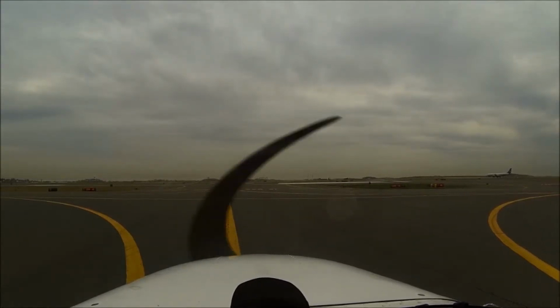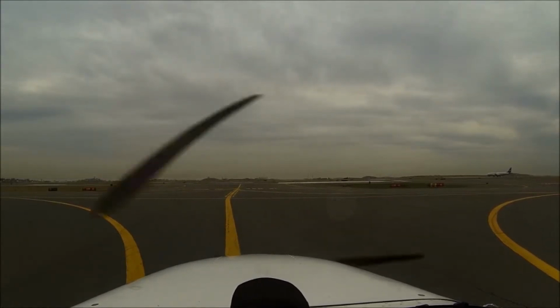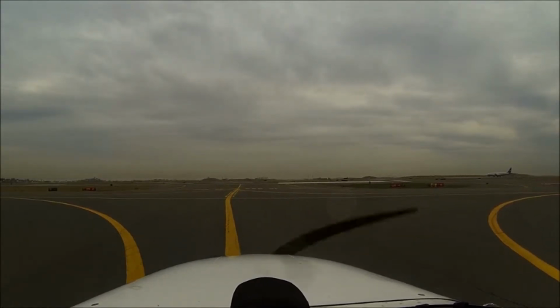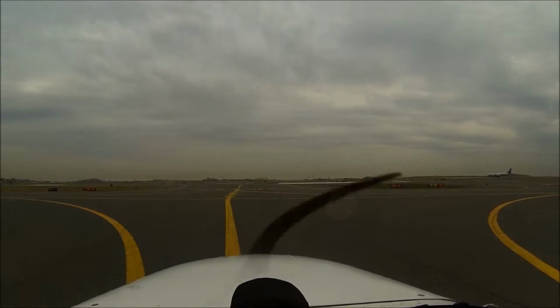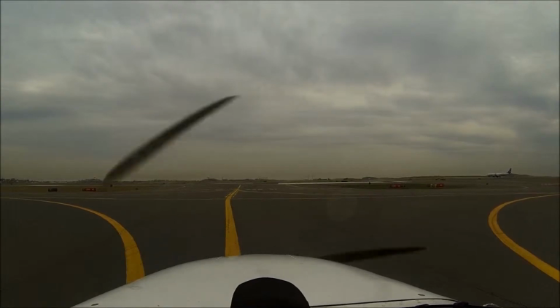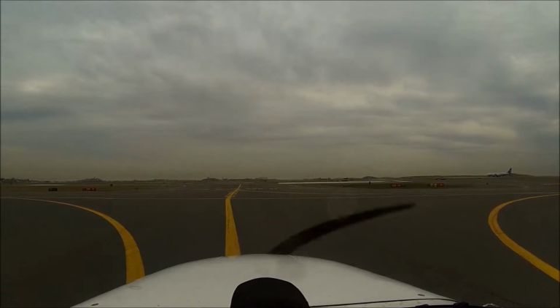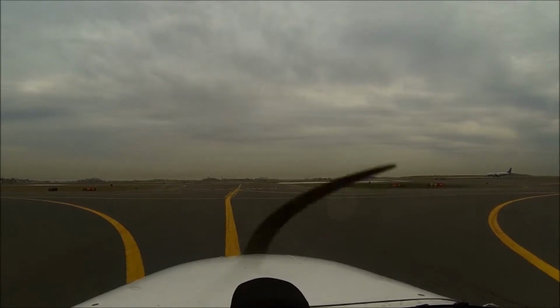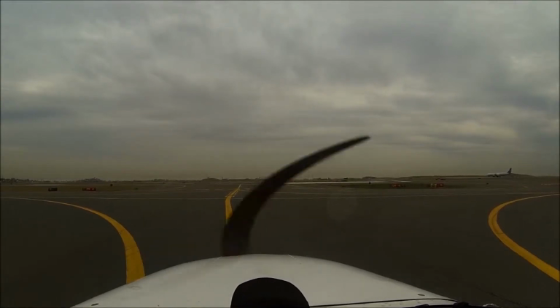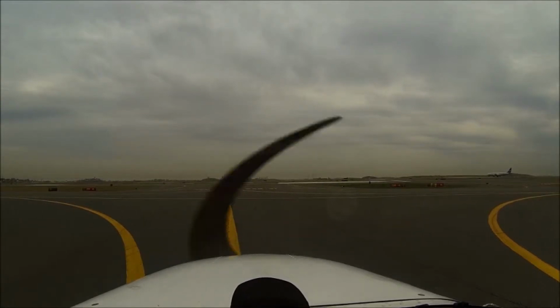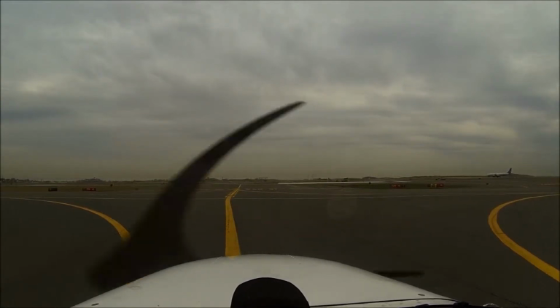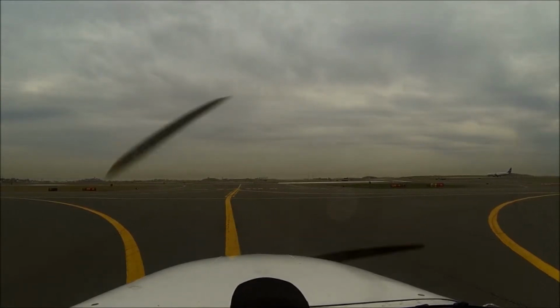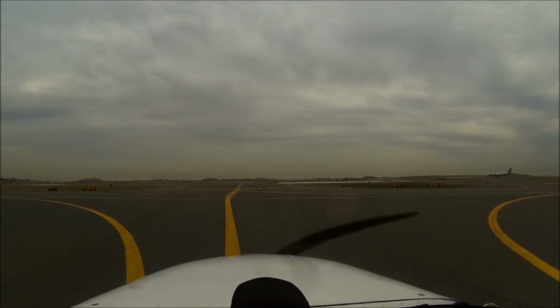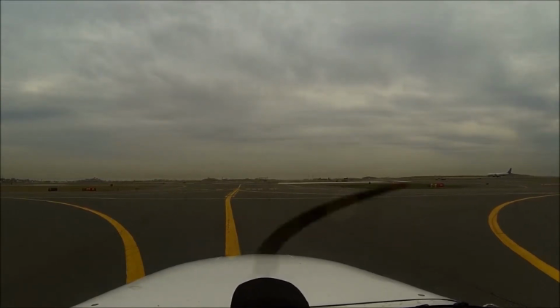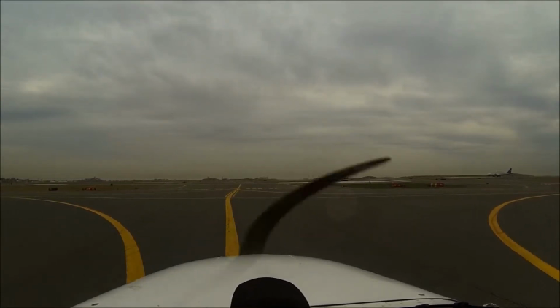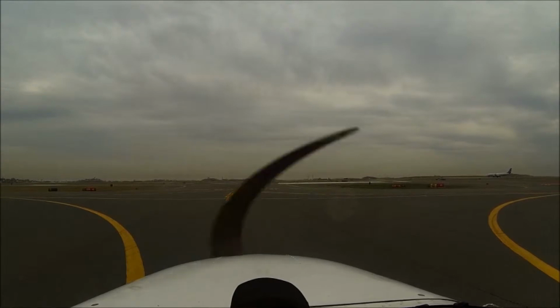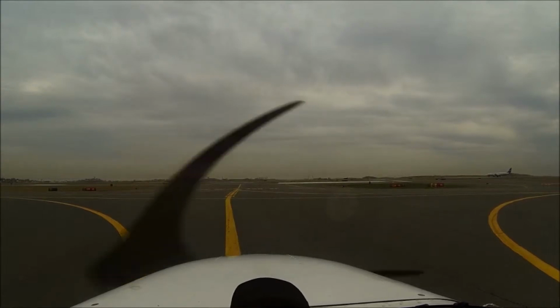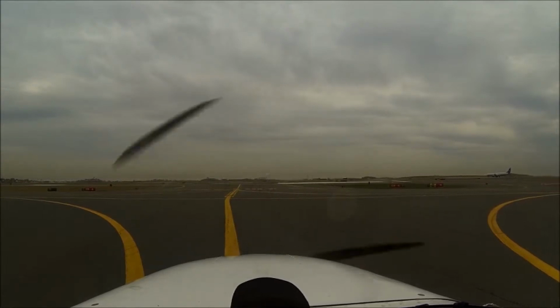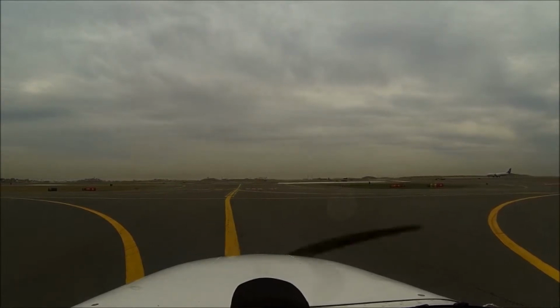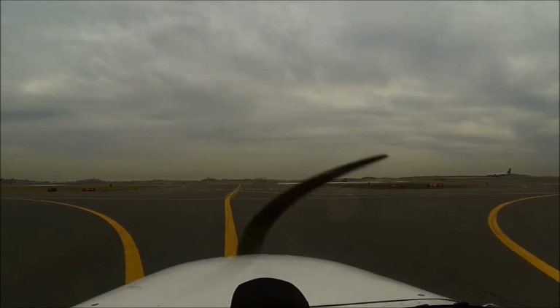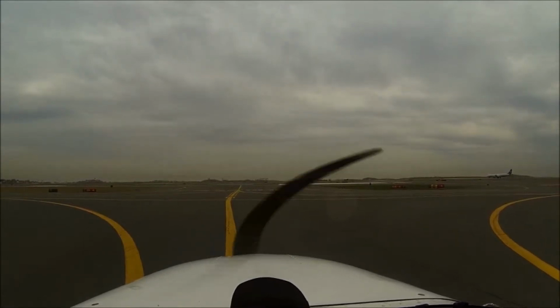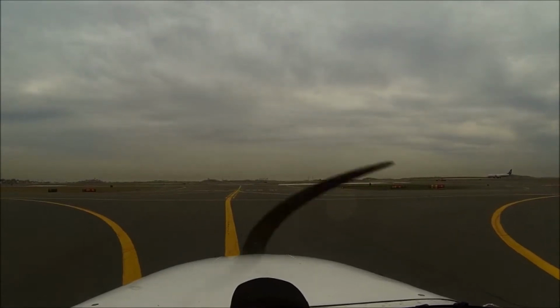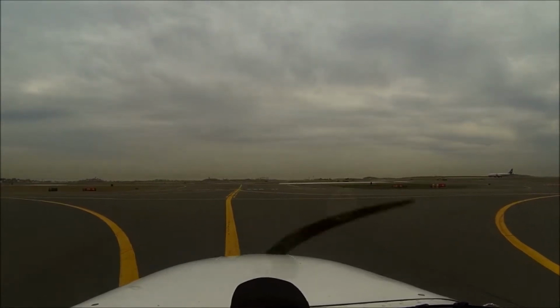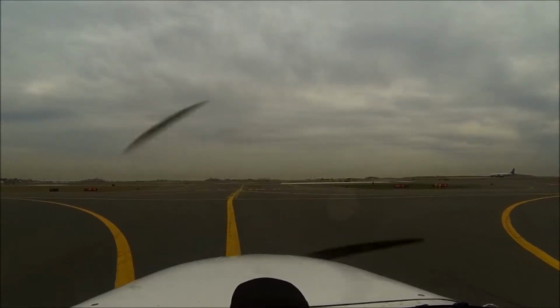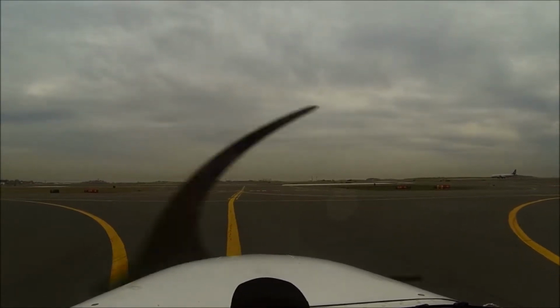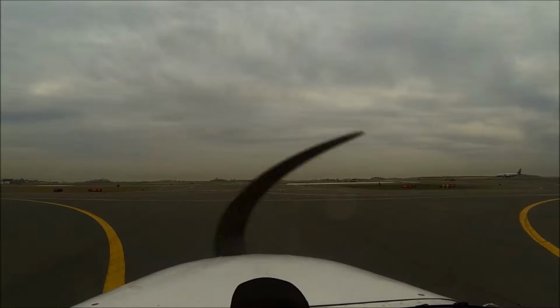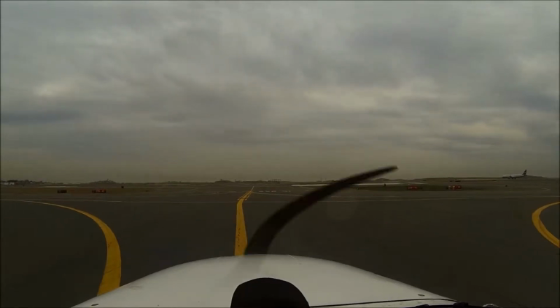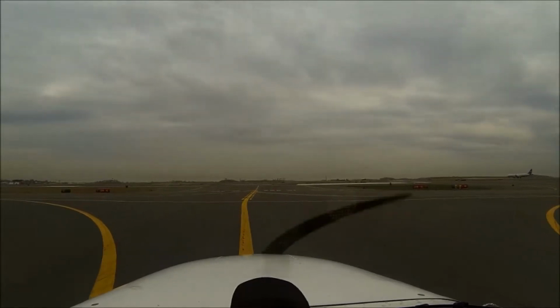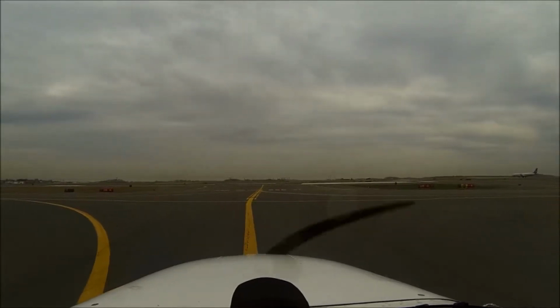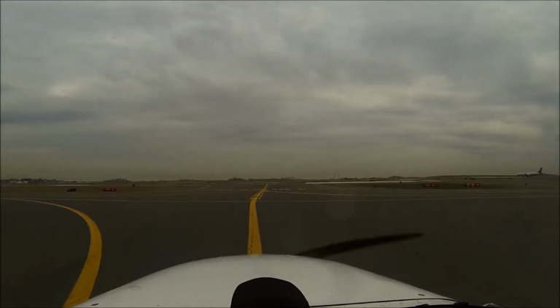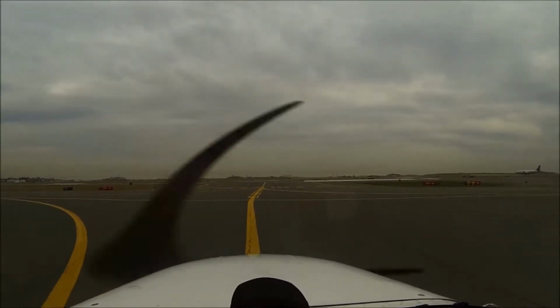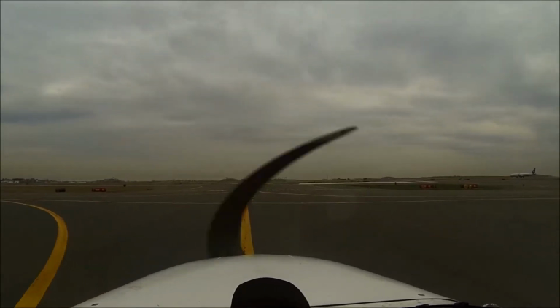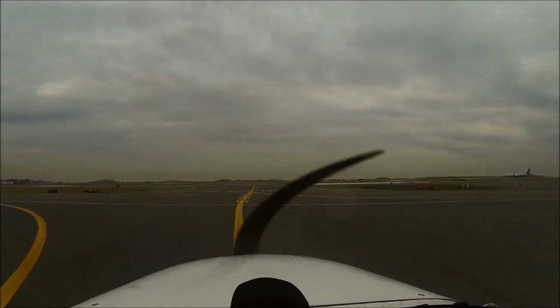2081 Sierra, there will be 230 over to NOA. Thanks. NOA 2081 Sierra, runway 4L, cleared for takeoff, turn left heading 280 for now. Clear for takeoff 4L and left at 280, 81 Sierra.